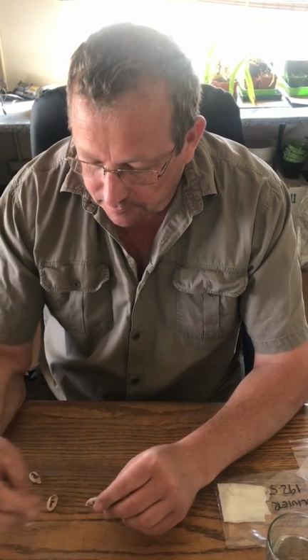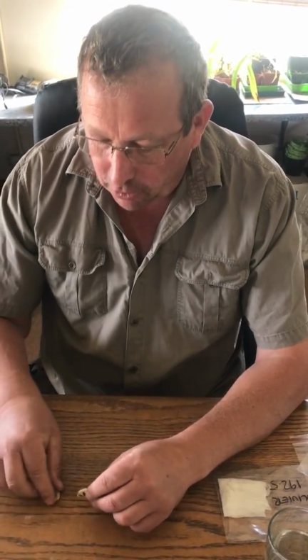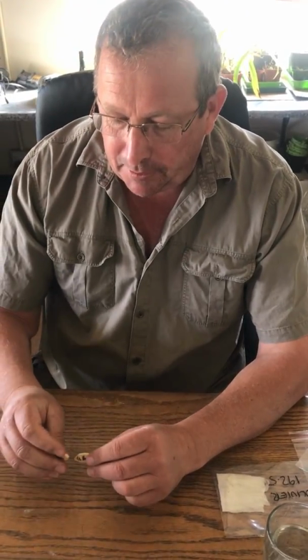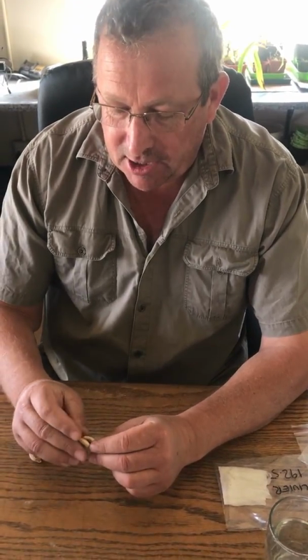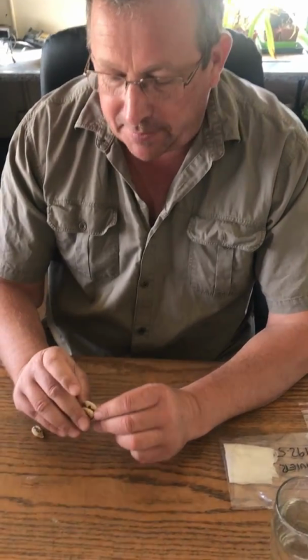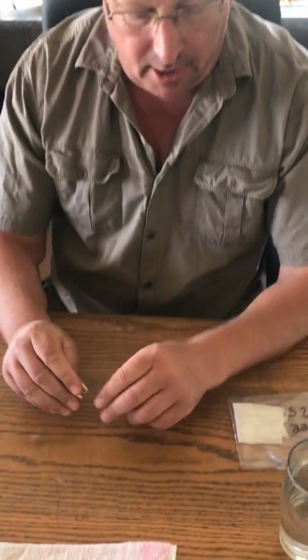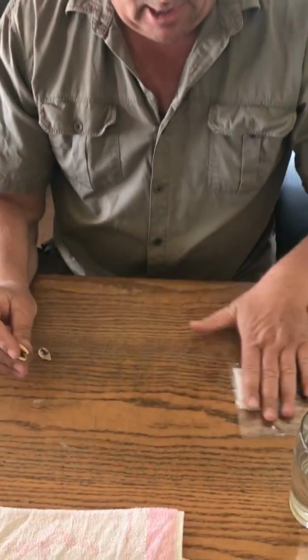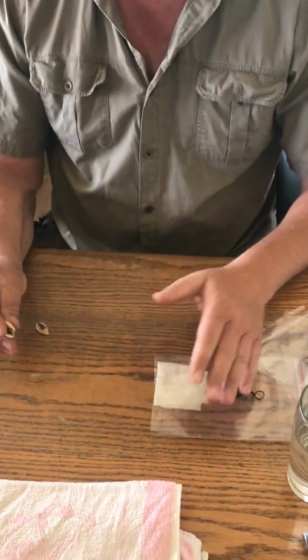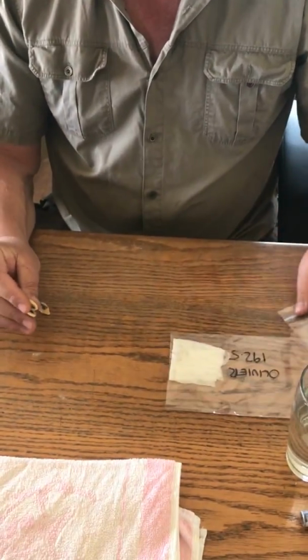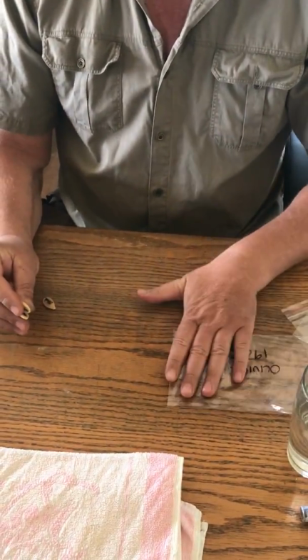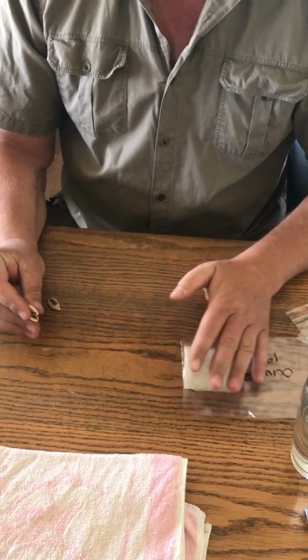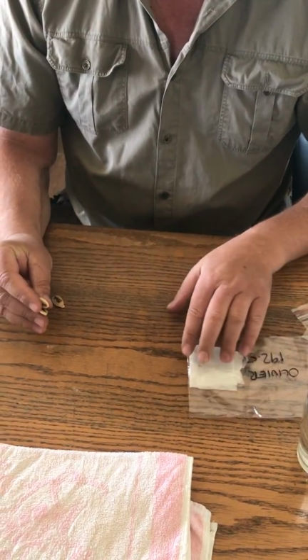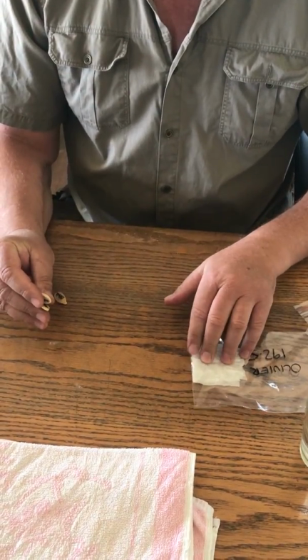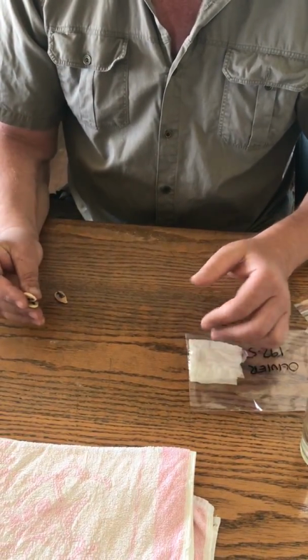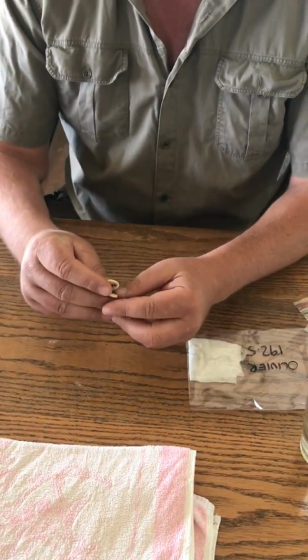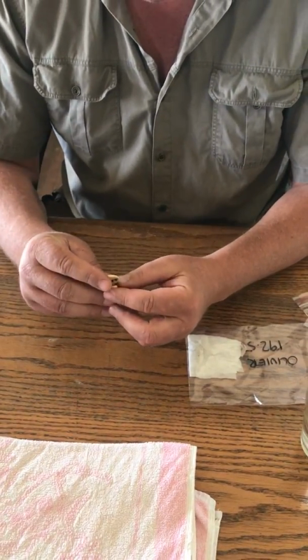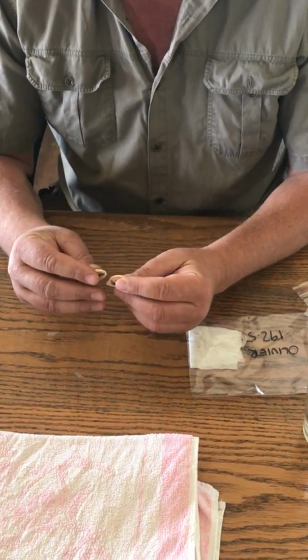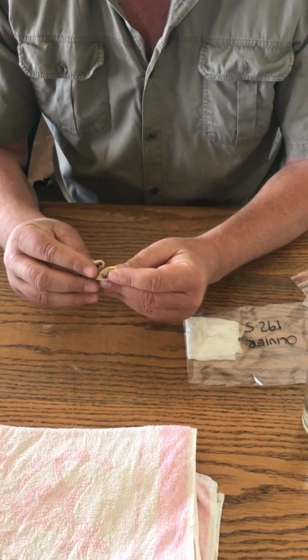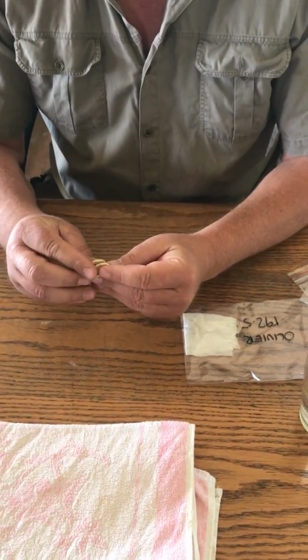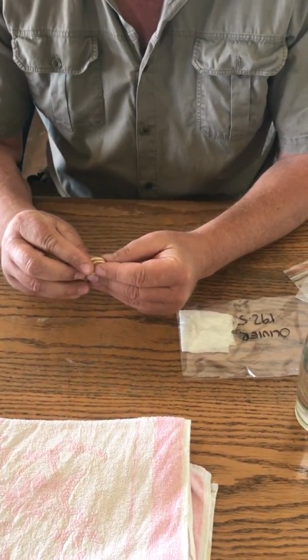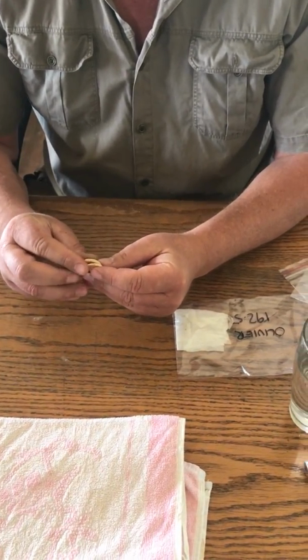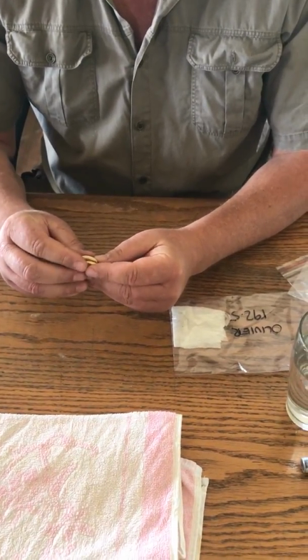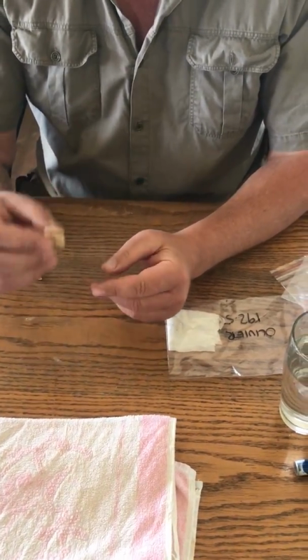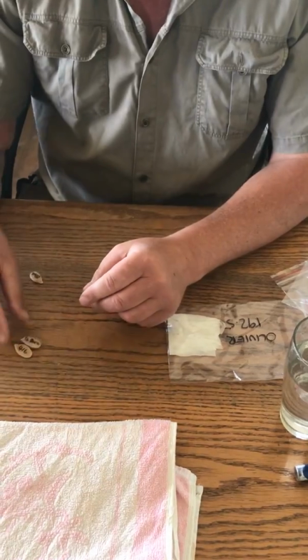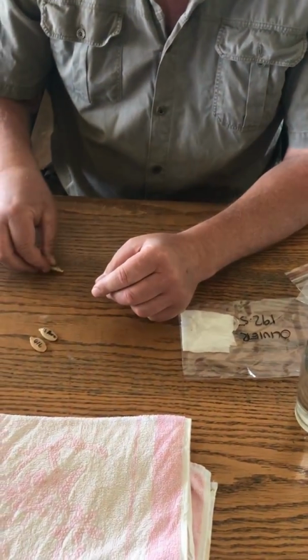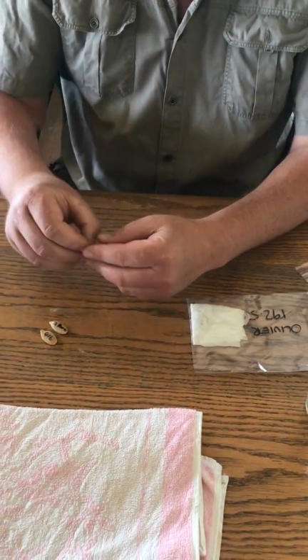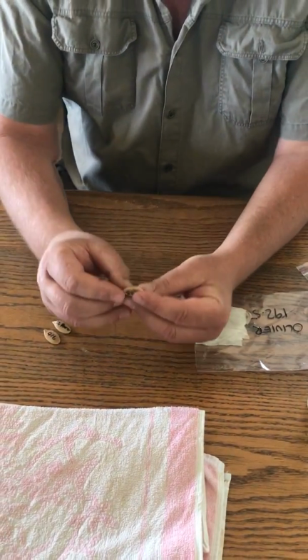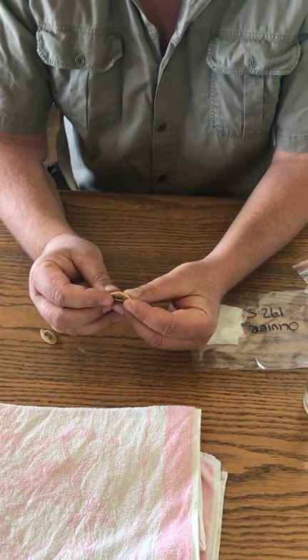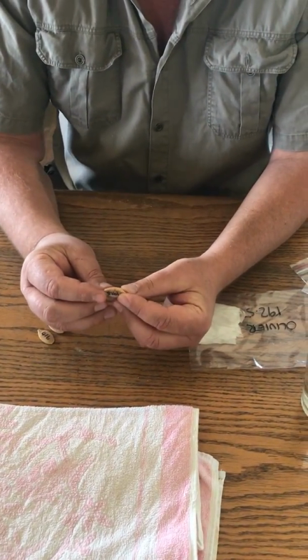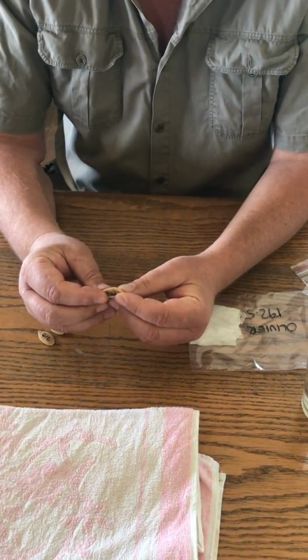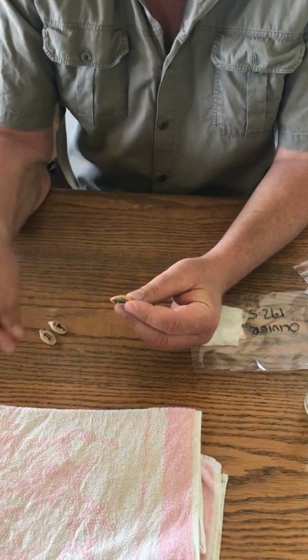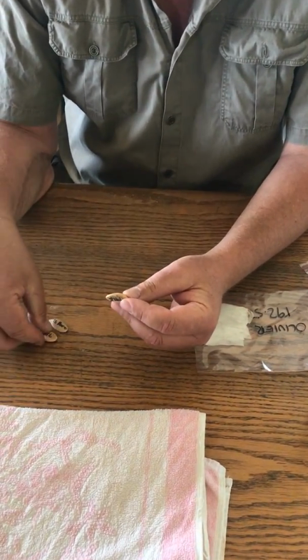I've got a couple of seeds we've prepped. I've already done one over here, which was take number one, which didn't actually work out as well as I thought it would. But I've prepped two seeds over here, and this is a giant pumpkin seed.